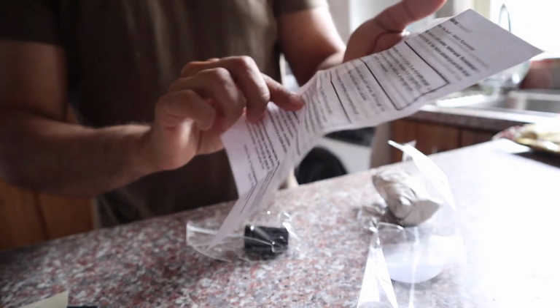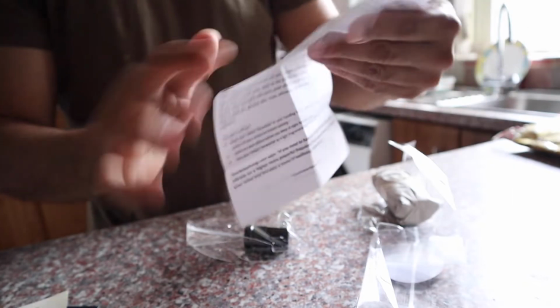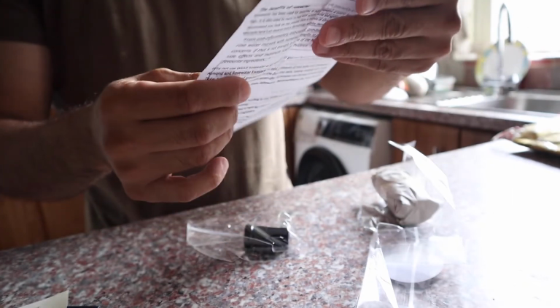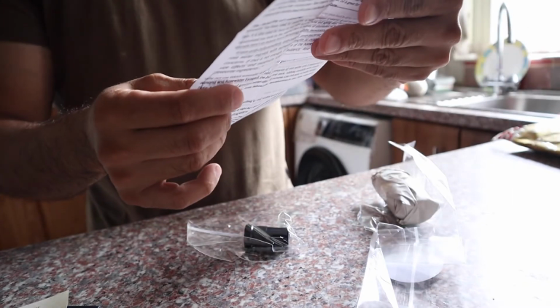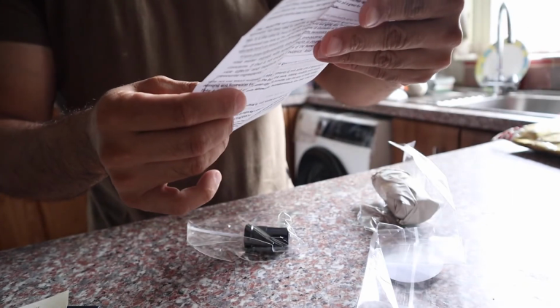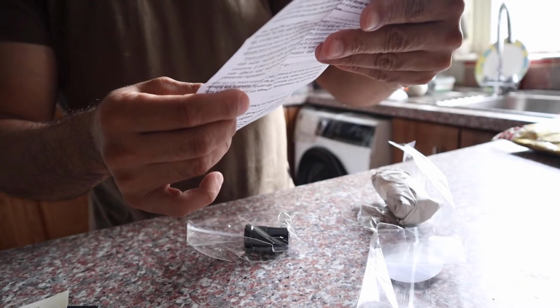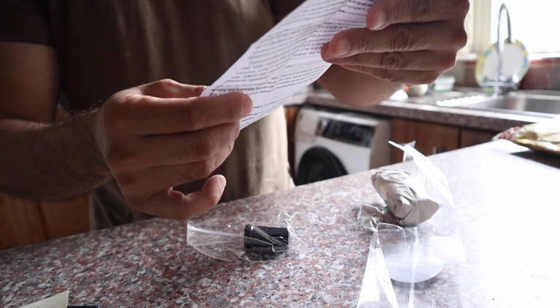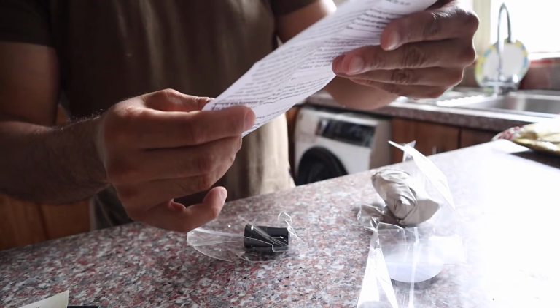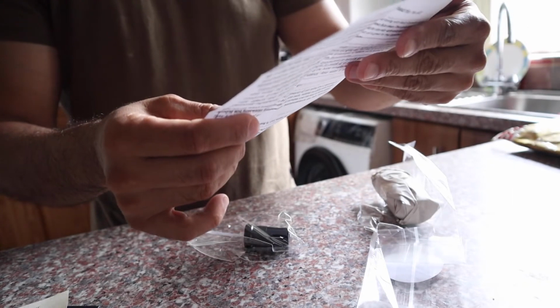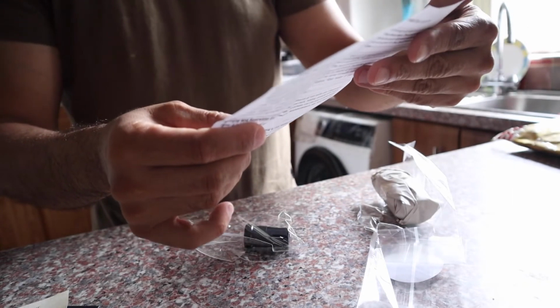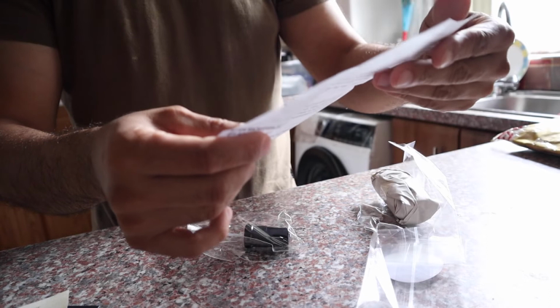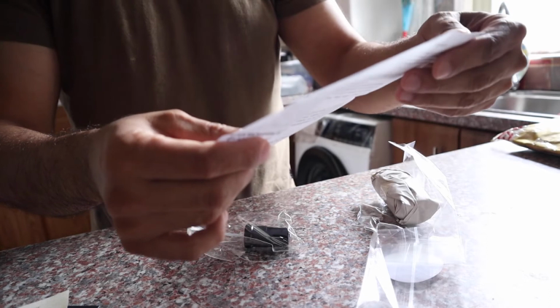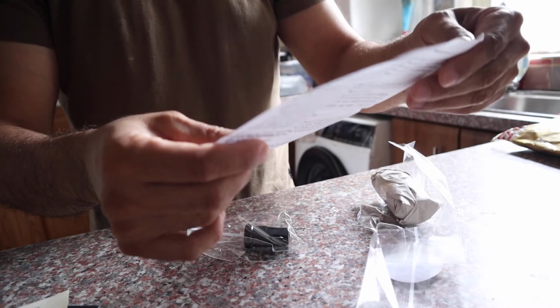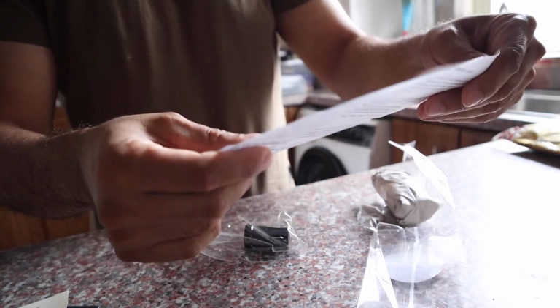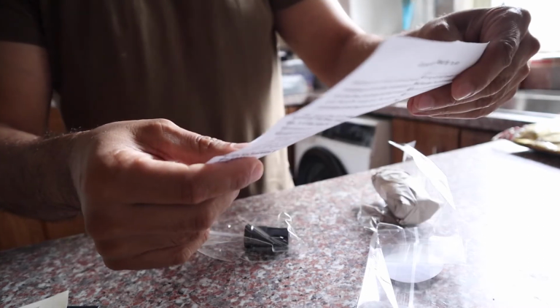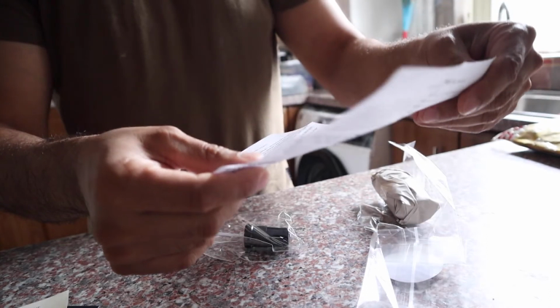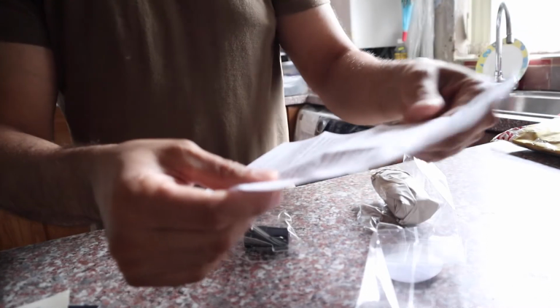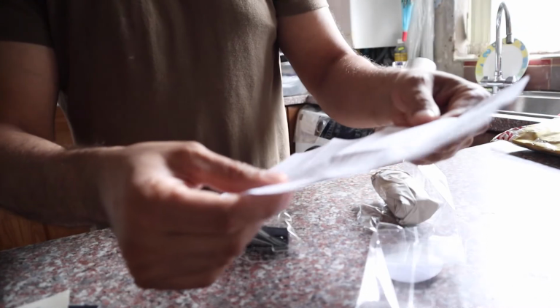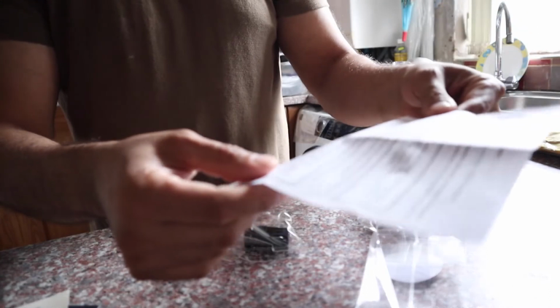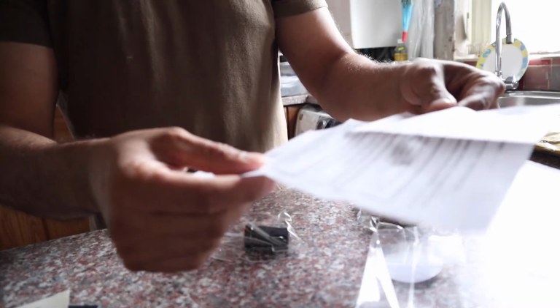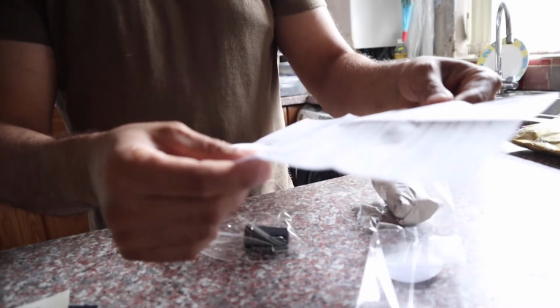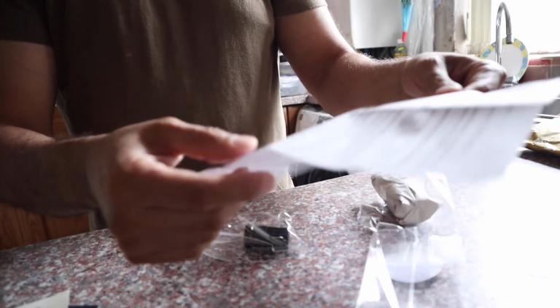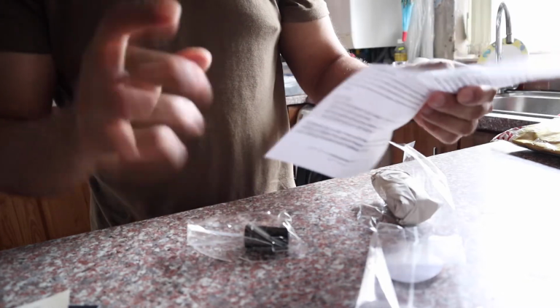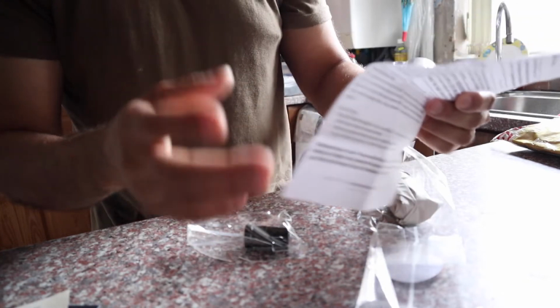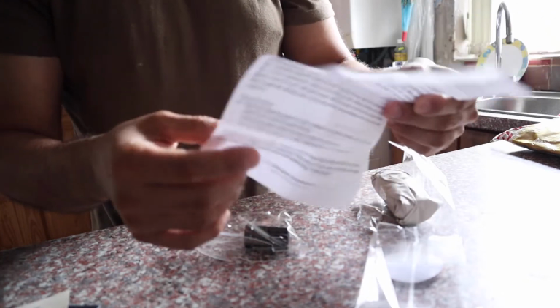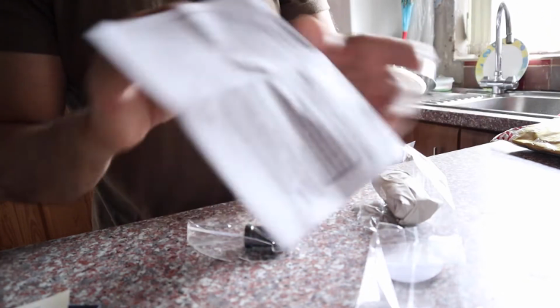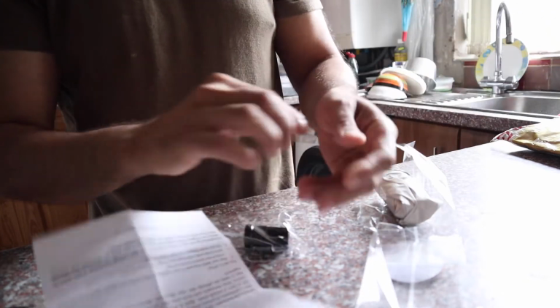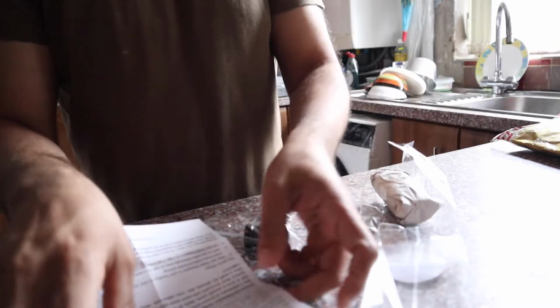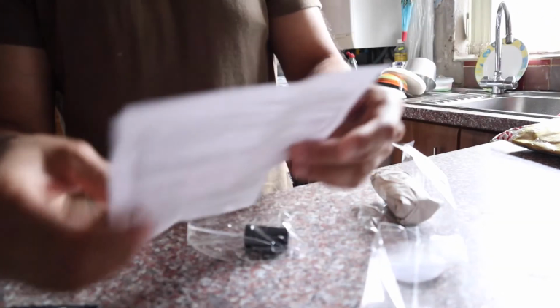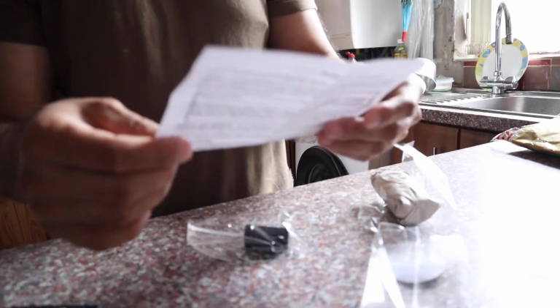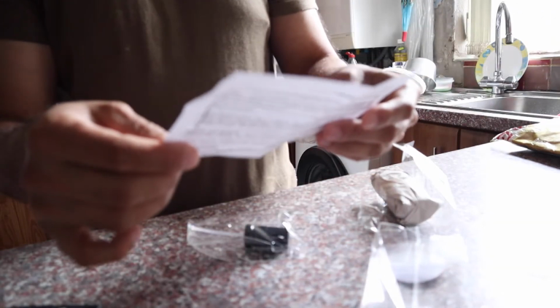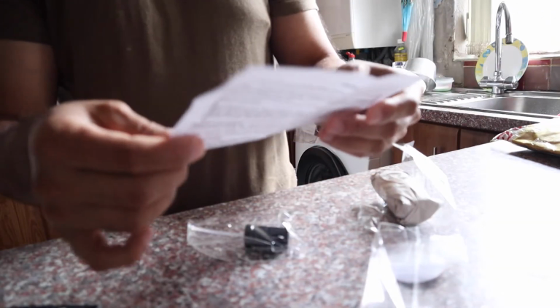There's also this little thing here with recipe ideas — it shows you can make a spritz, a tonic with Prosecco, sweets, and desserts. And did you know that not all rose waters are the same?